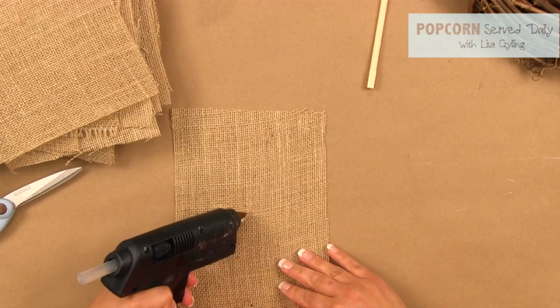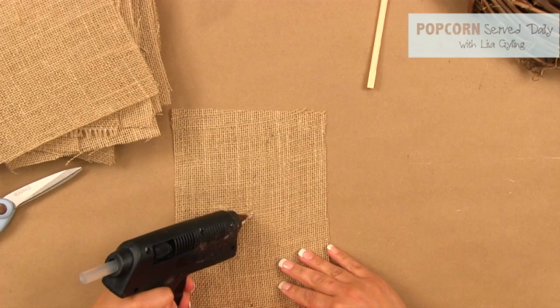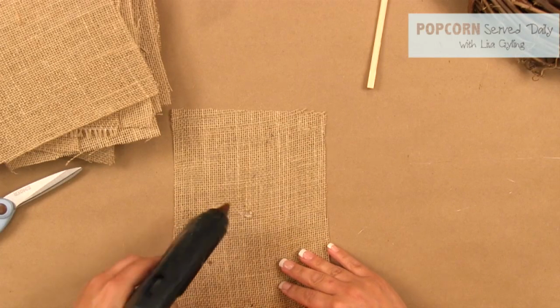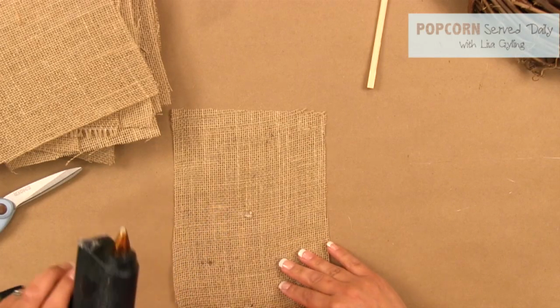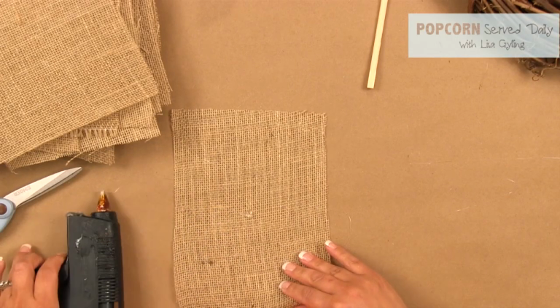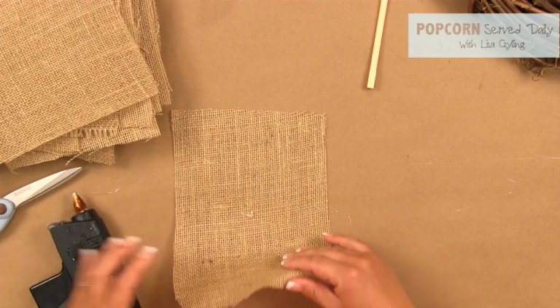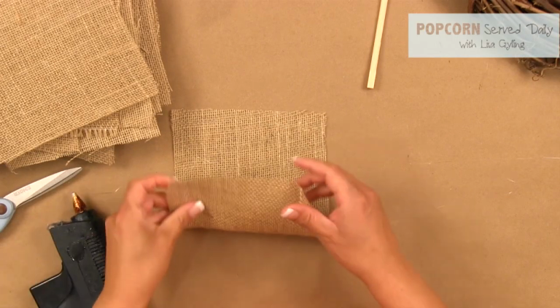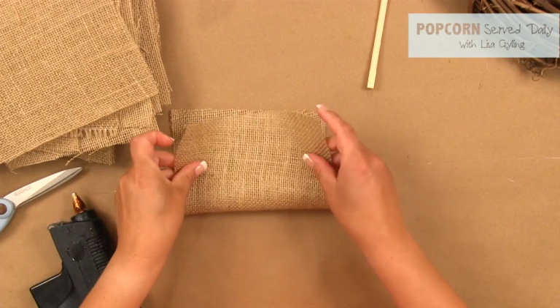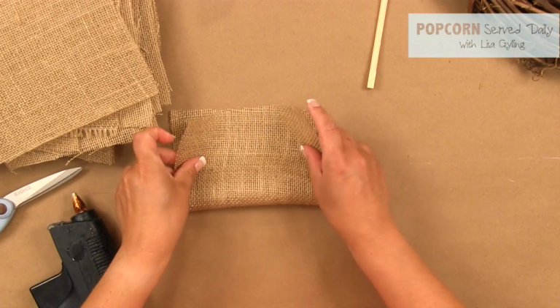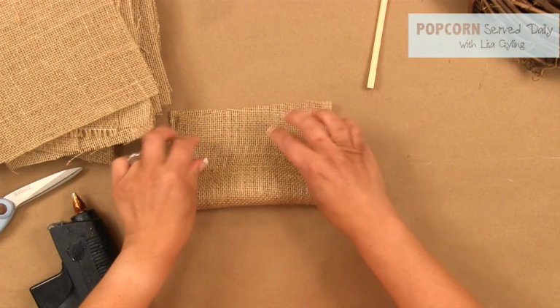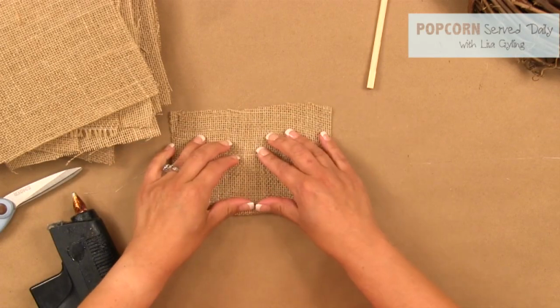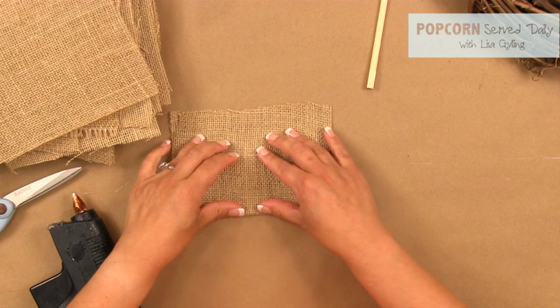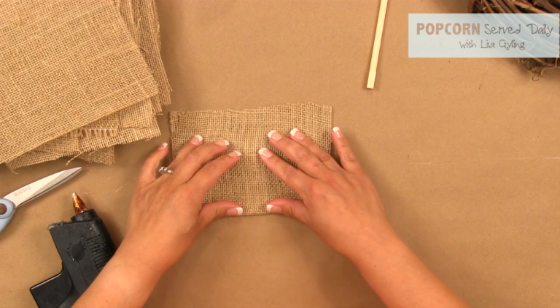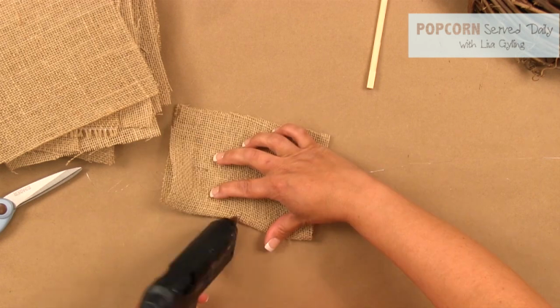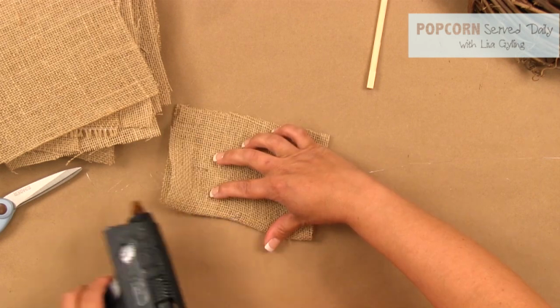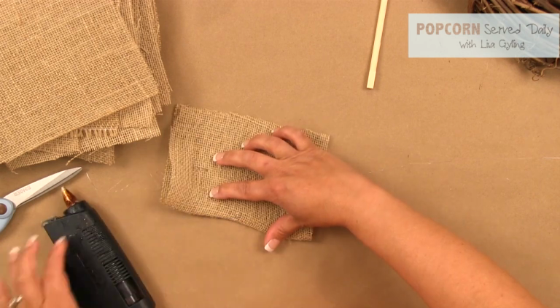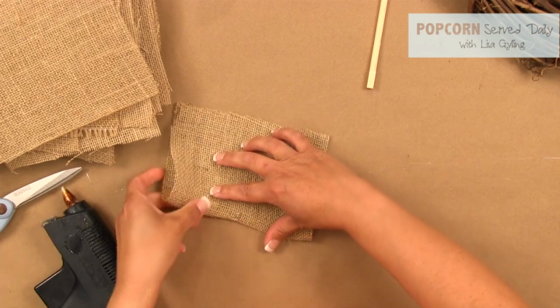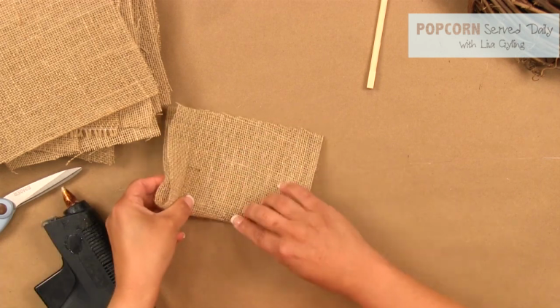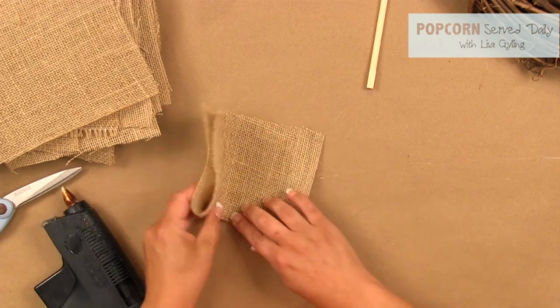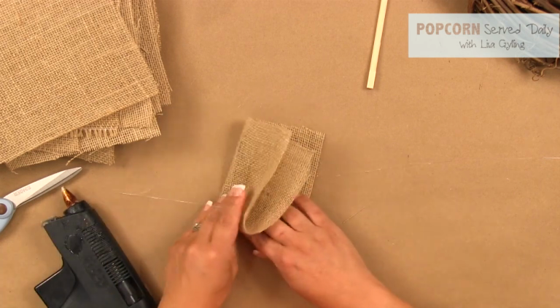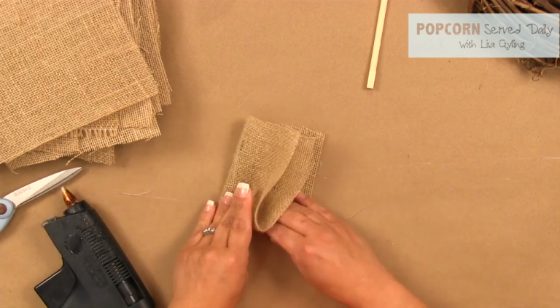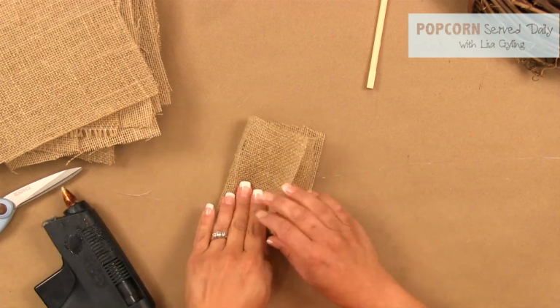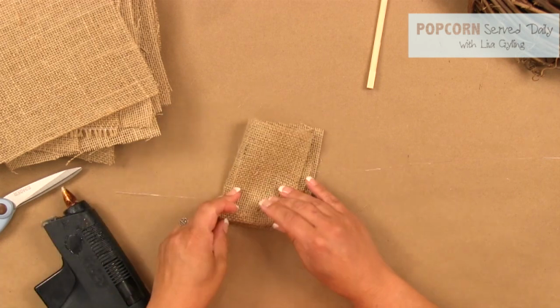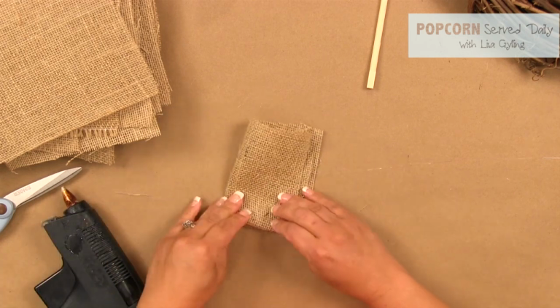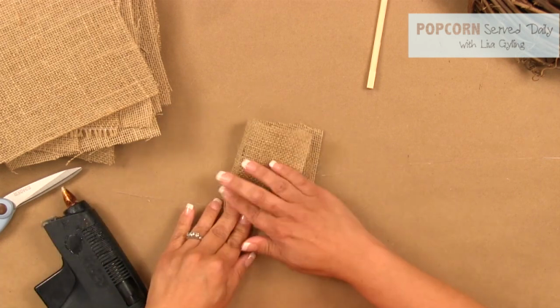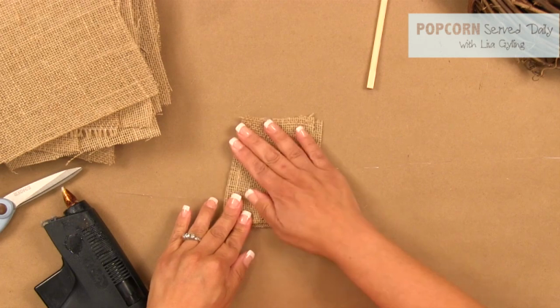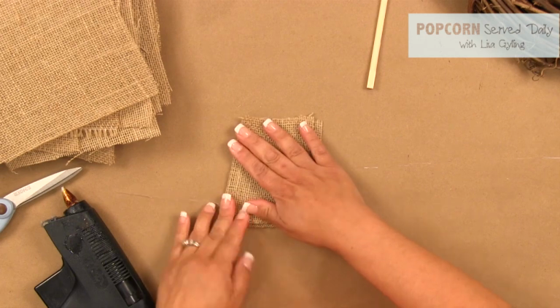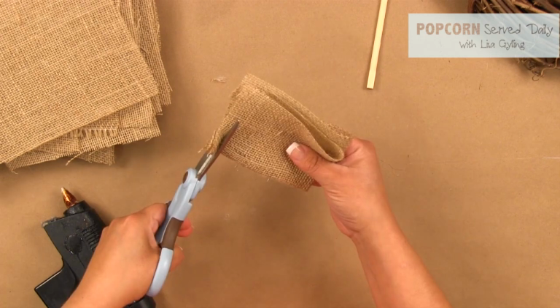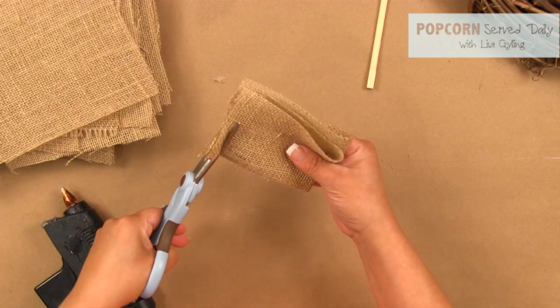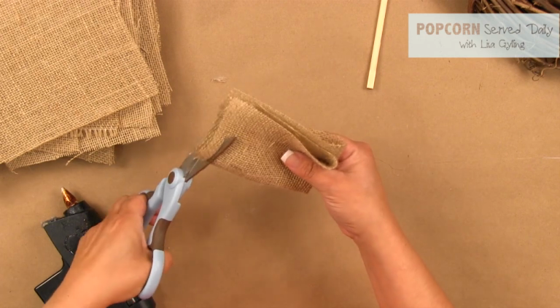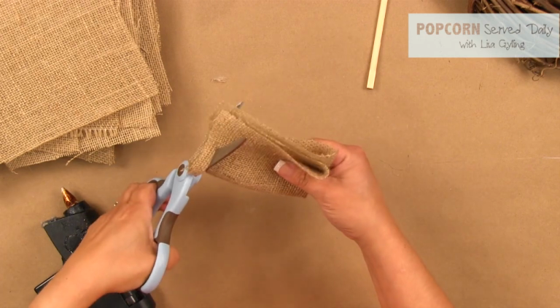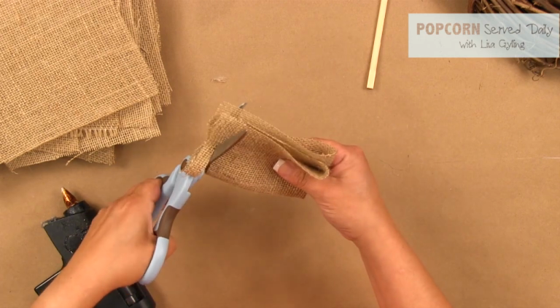Dab the center of the square with glue, then fold it in half. Fold it one more time and add a dab of glue to keep it in place. Round out the top edges with scissors.